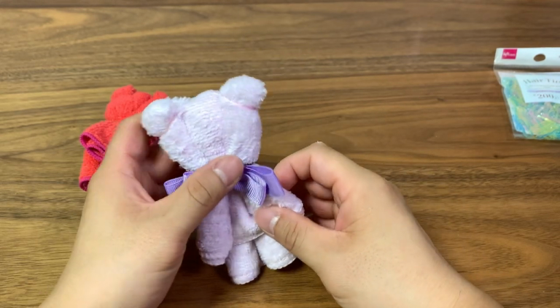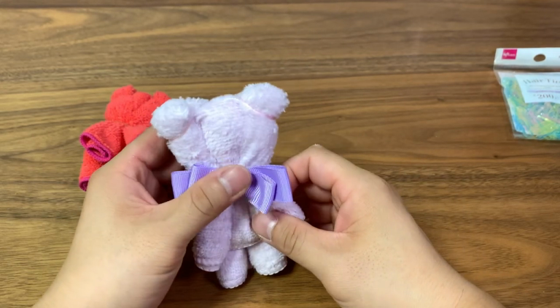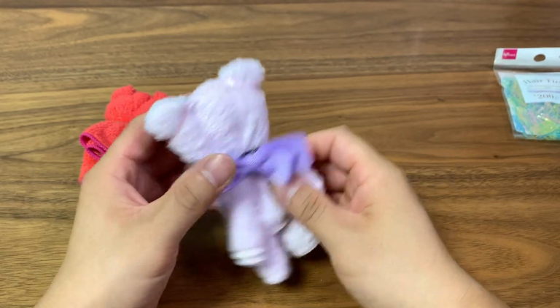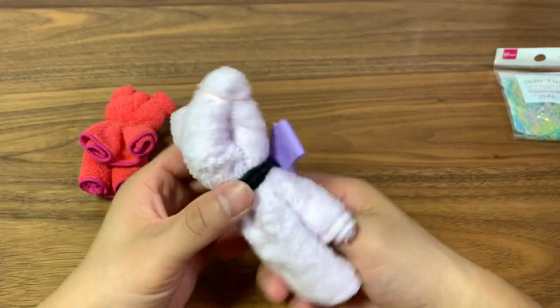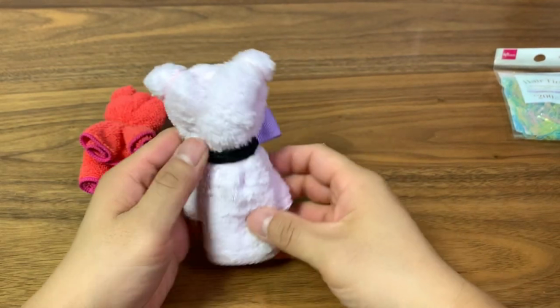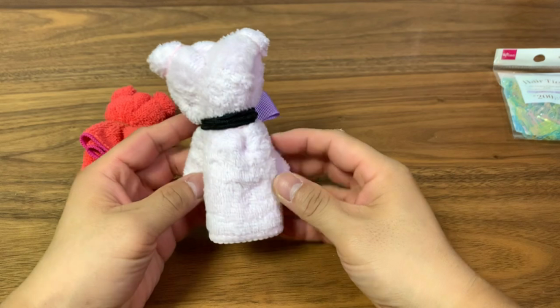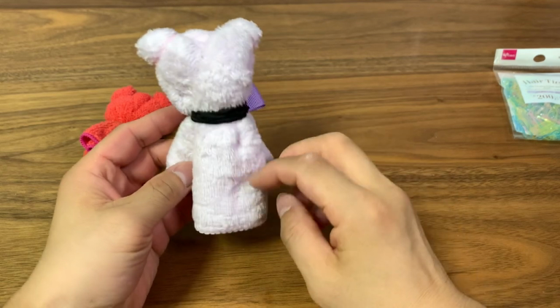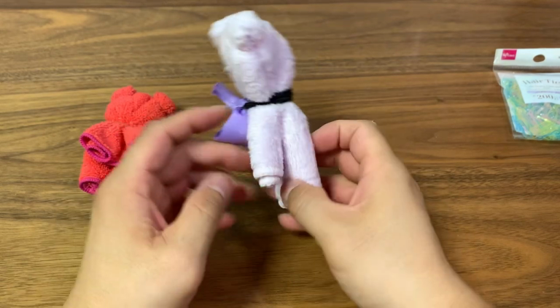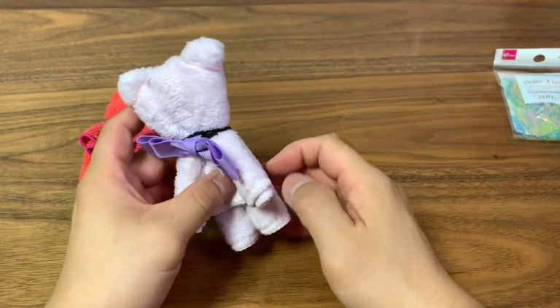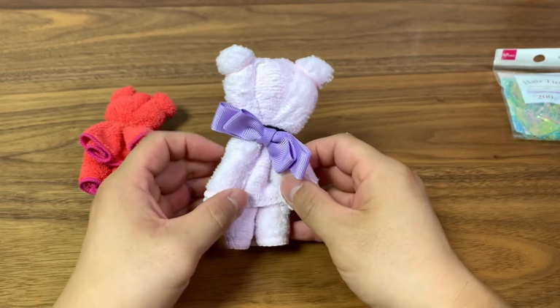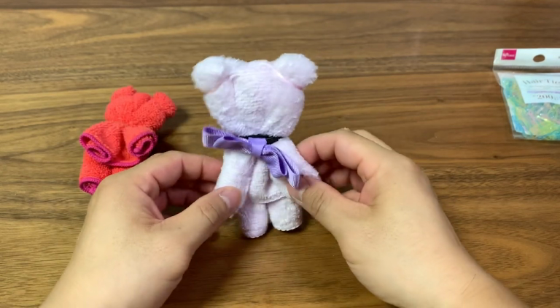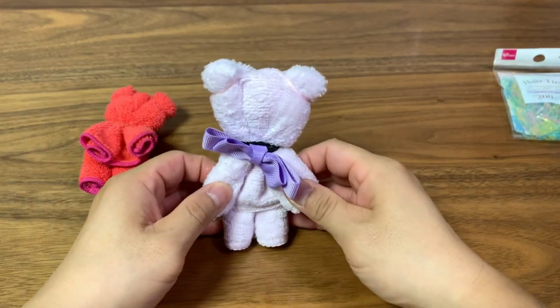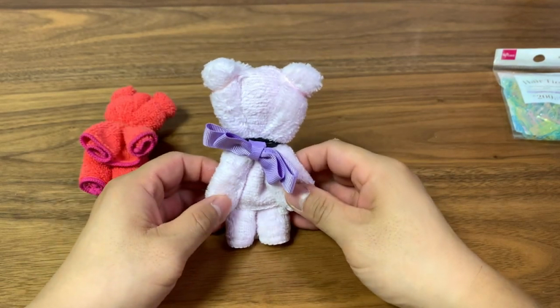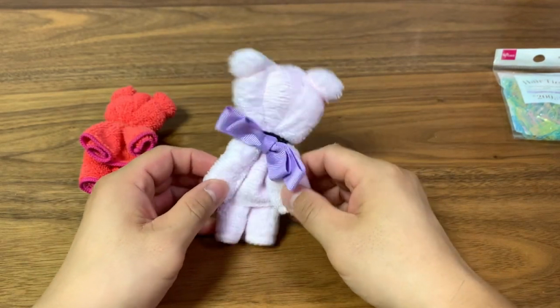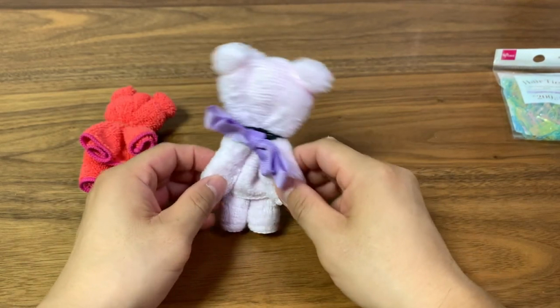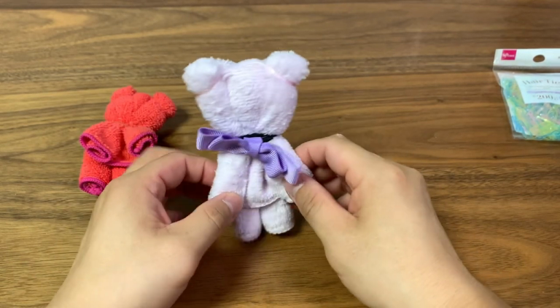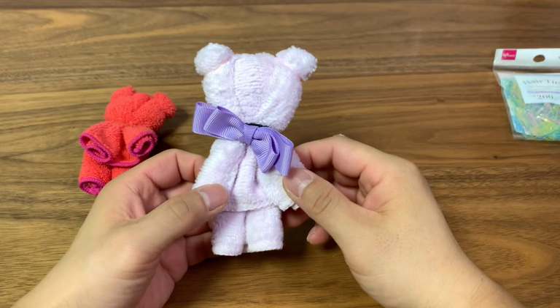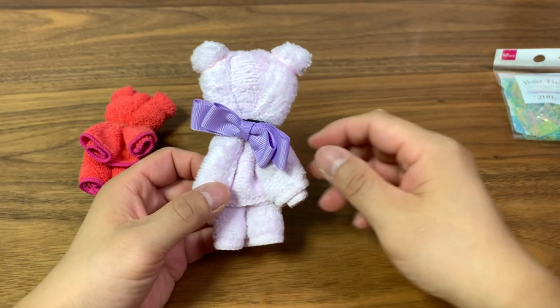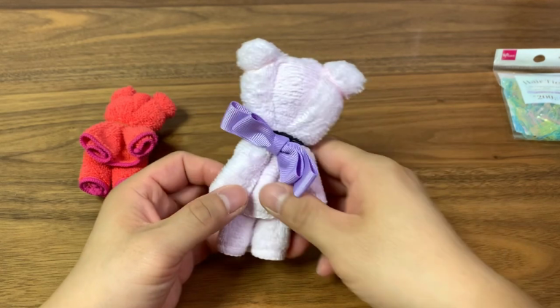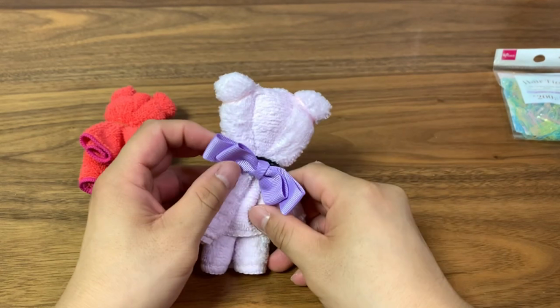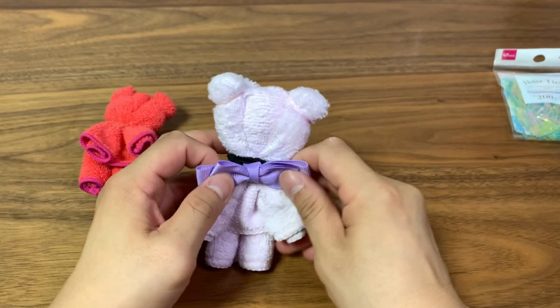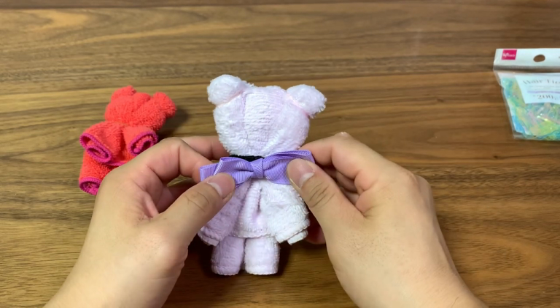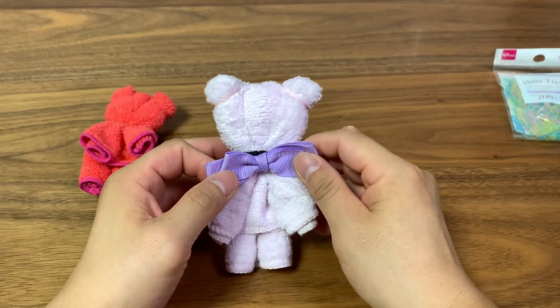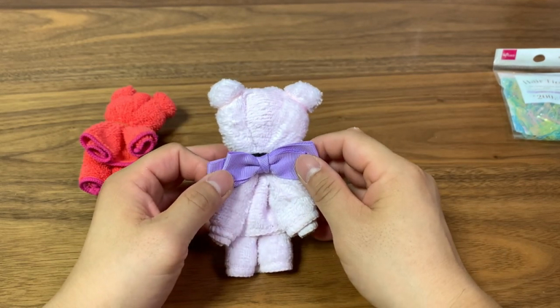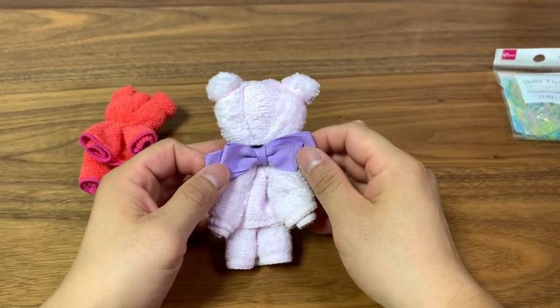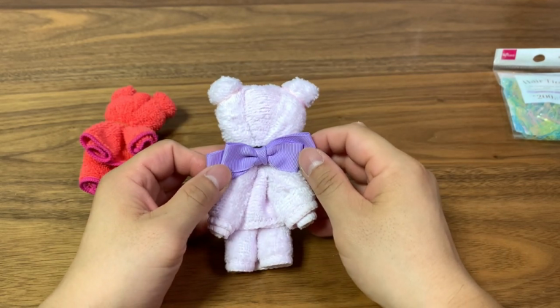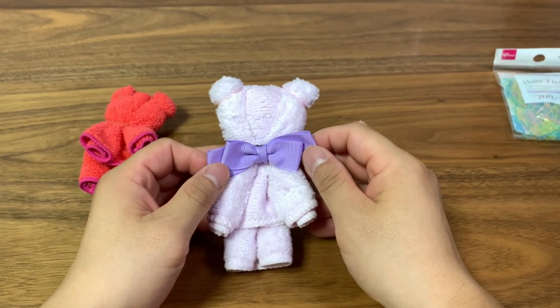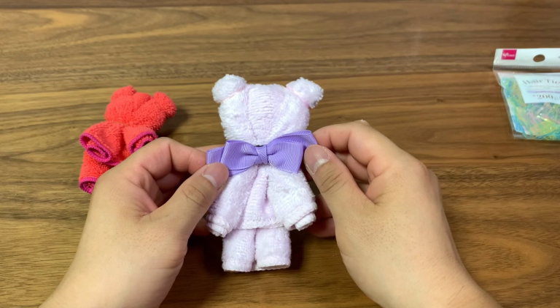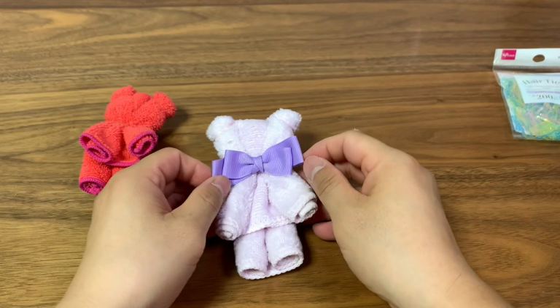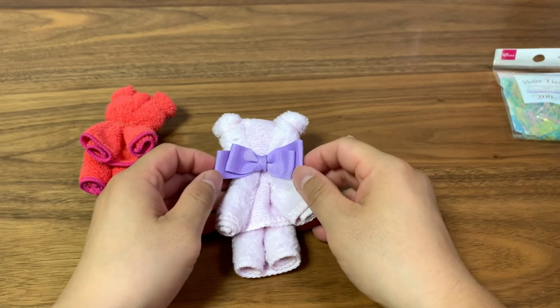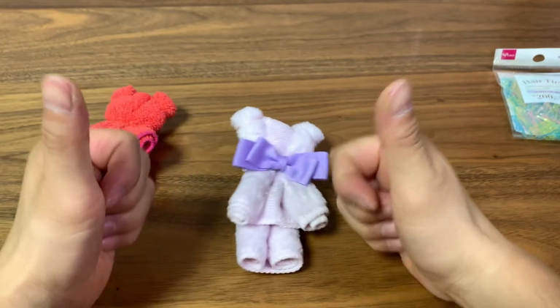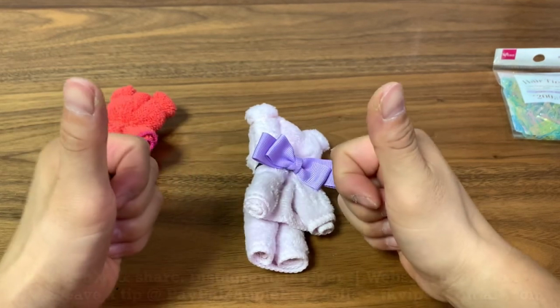I think we did a pretty good job. Choosing the right colors is important — if you want a pink one, get a pink handkerchief. Likewise, choose something more like a traditional teddy bear in a brown color. Alright, that's all, we're done here.